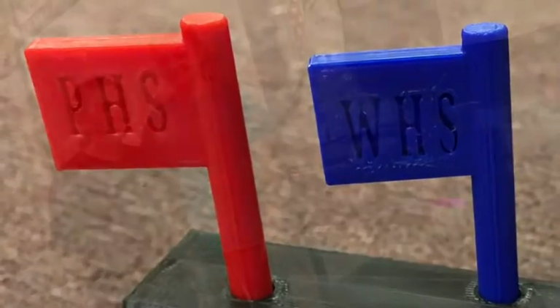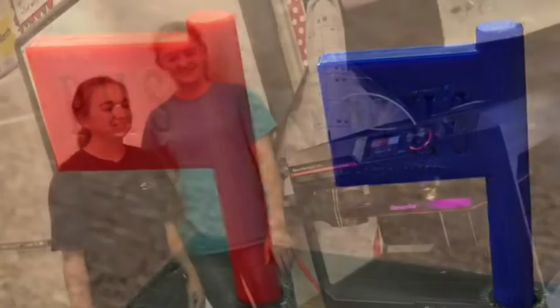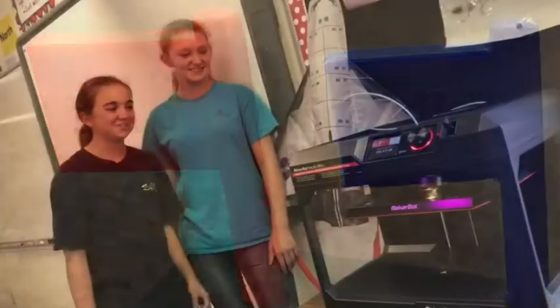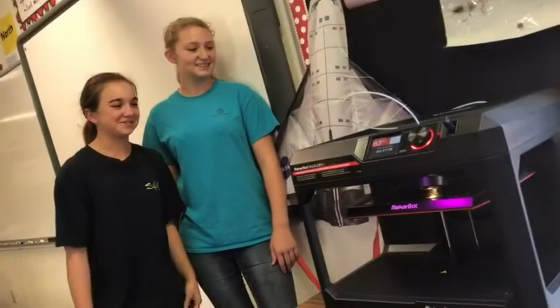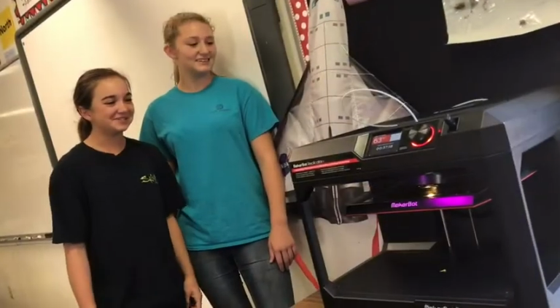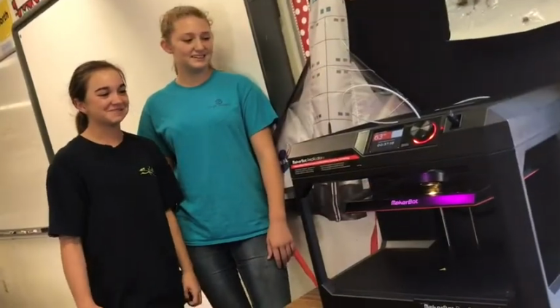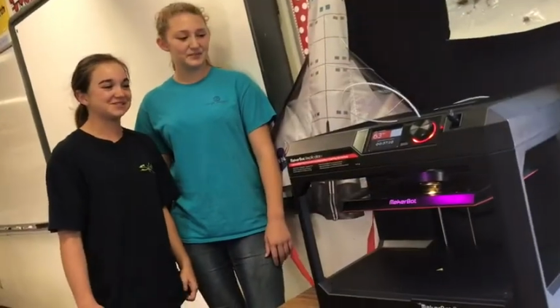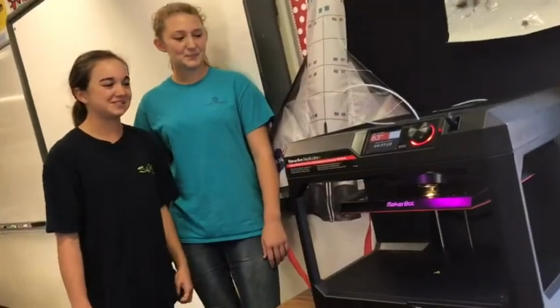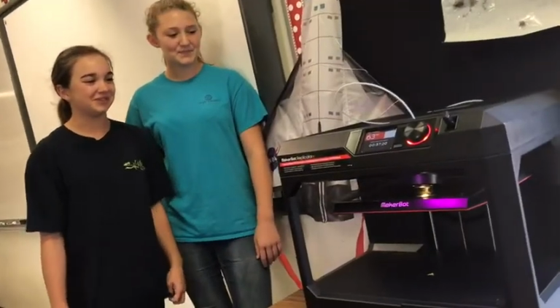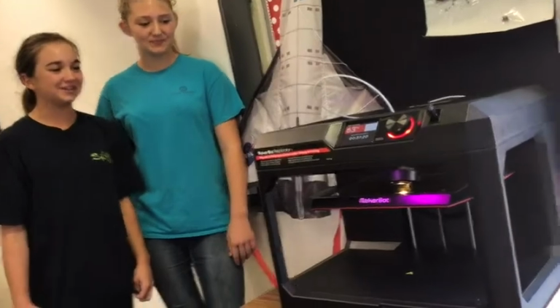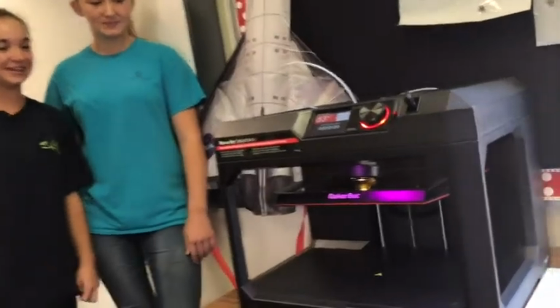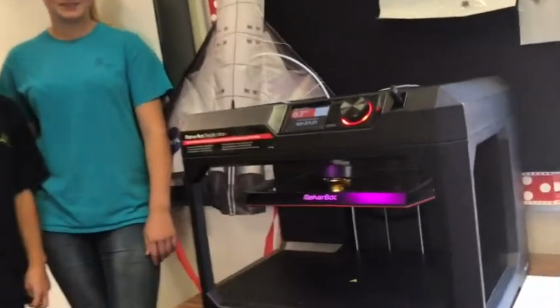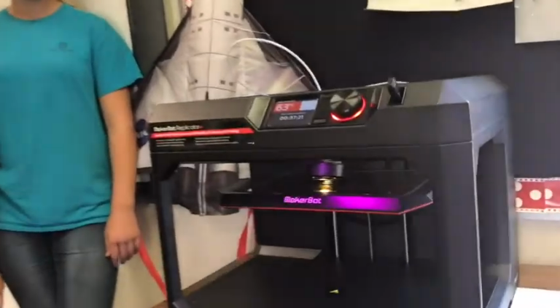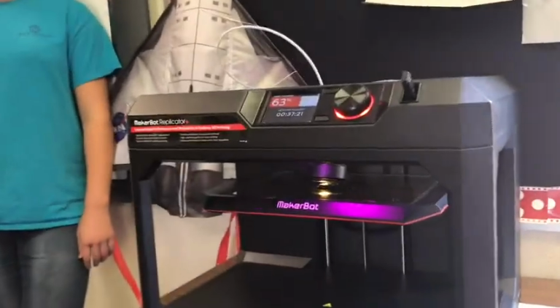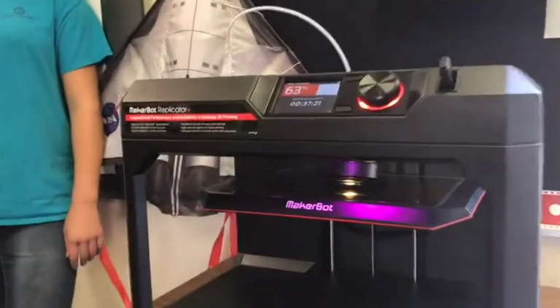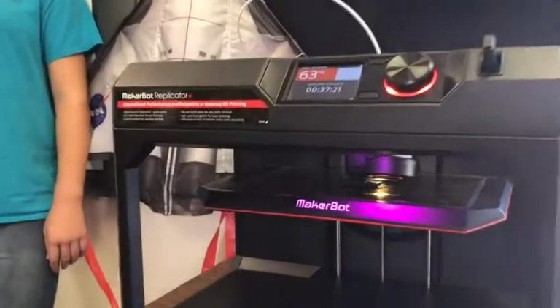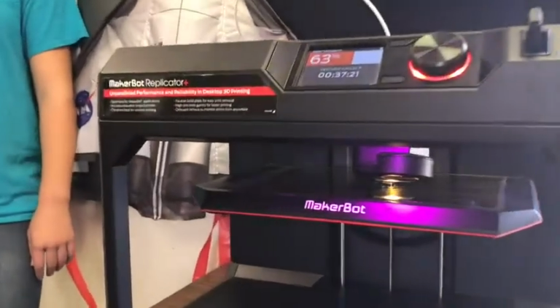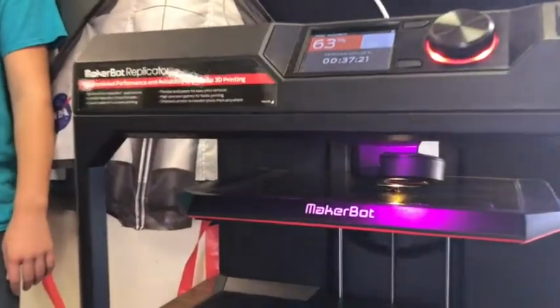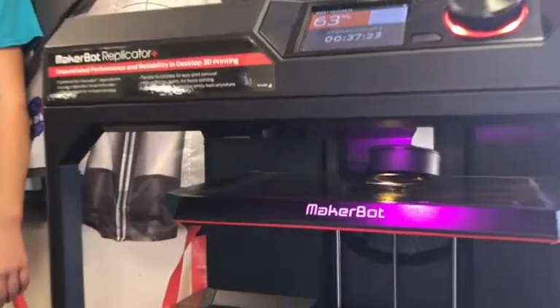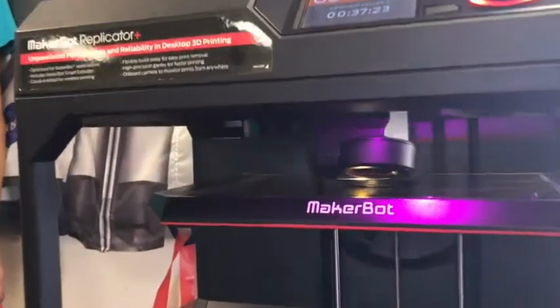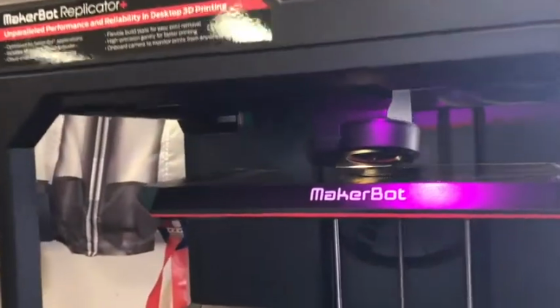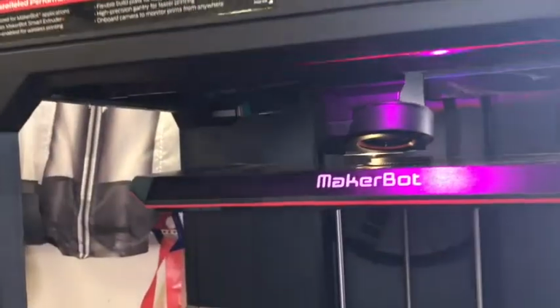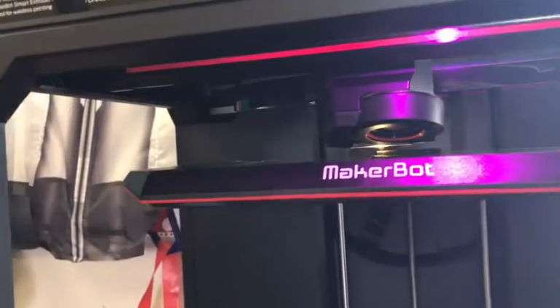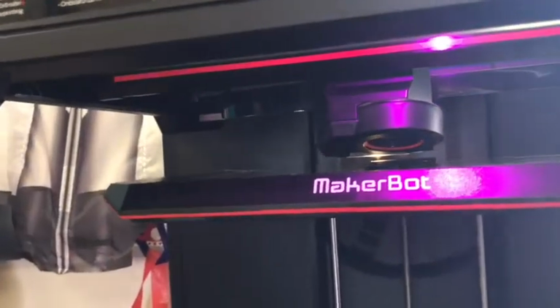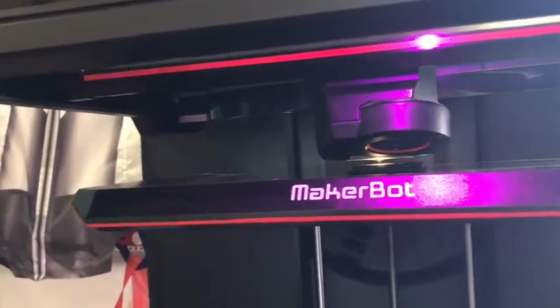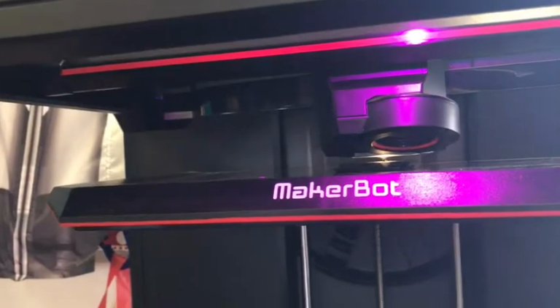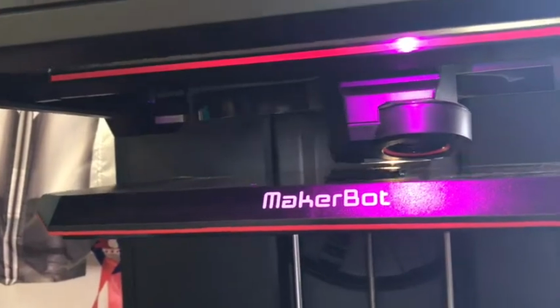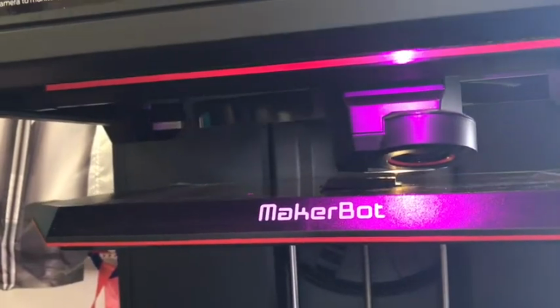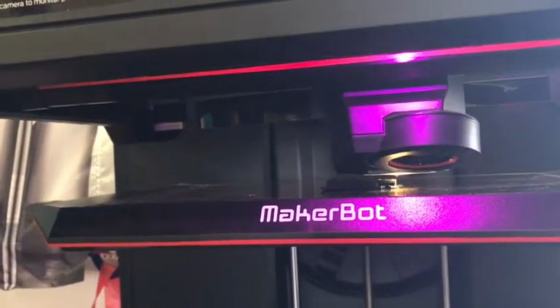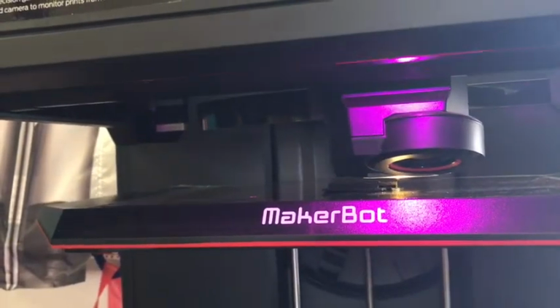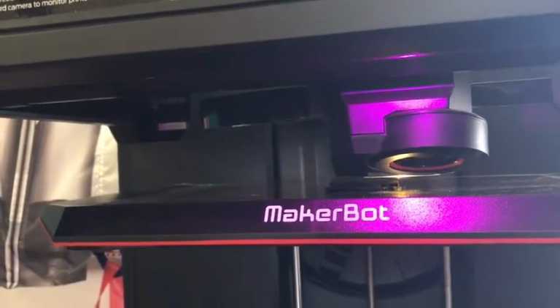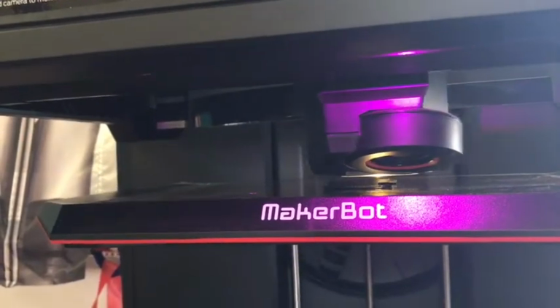For the 3D printer we used to print Mr. Hughes's name plate — it lays down layer by layer until it builds up the whole object, and it eventually took over nine hours to print.